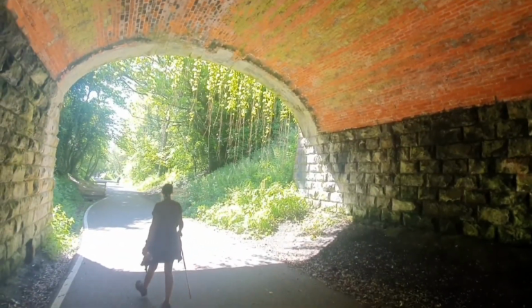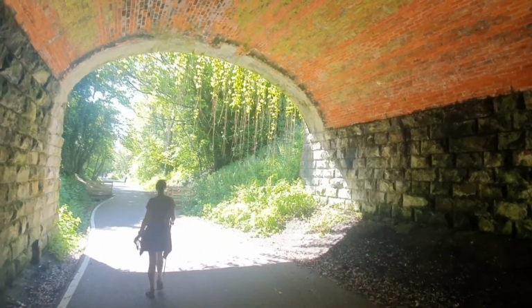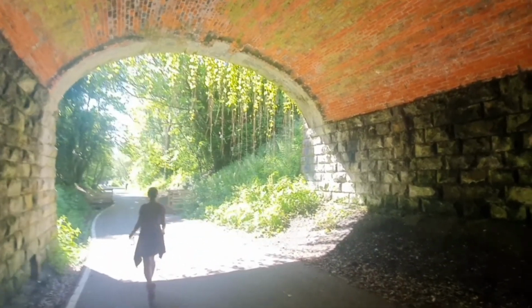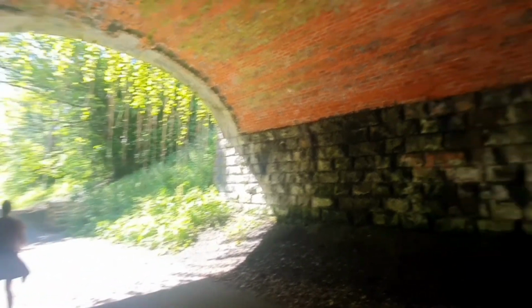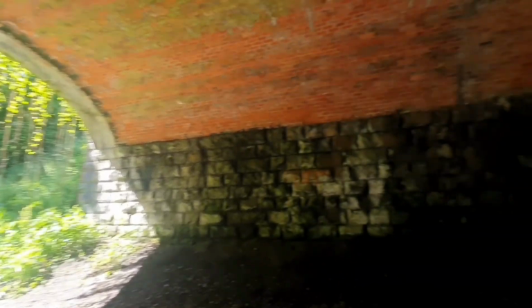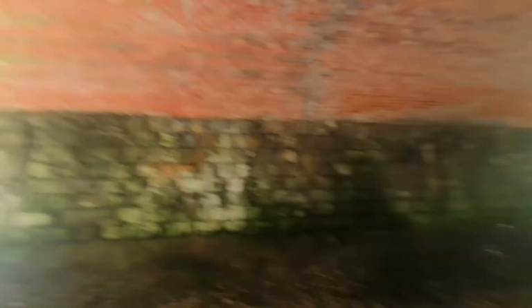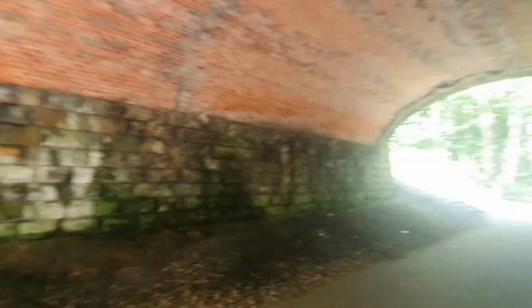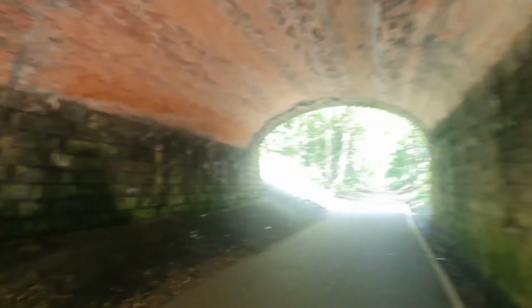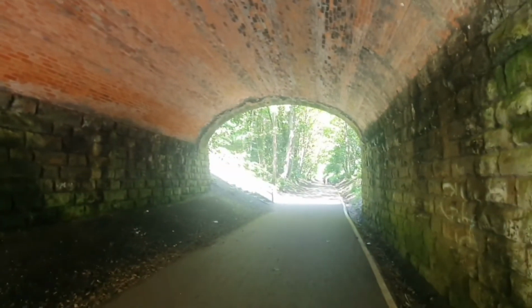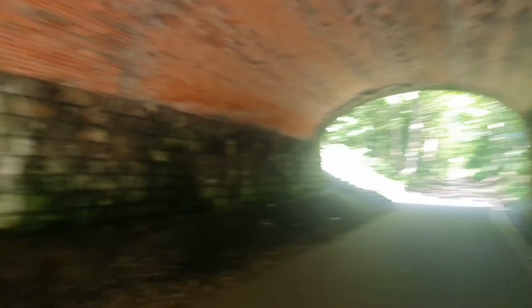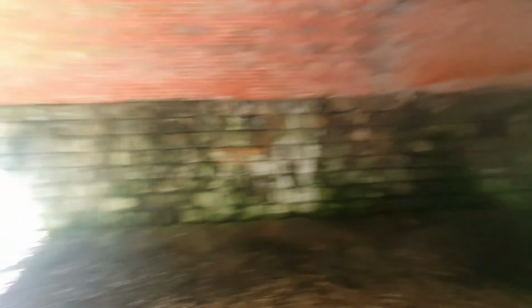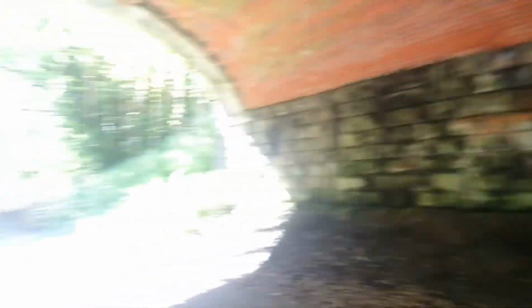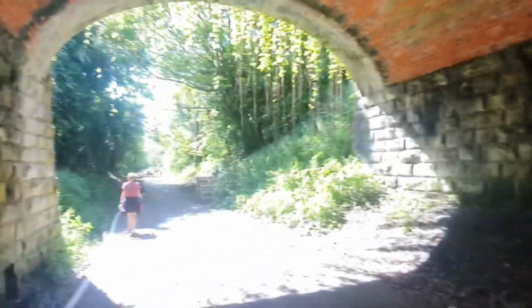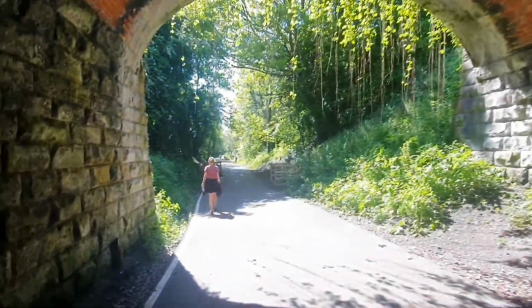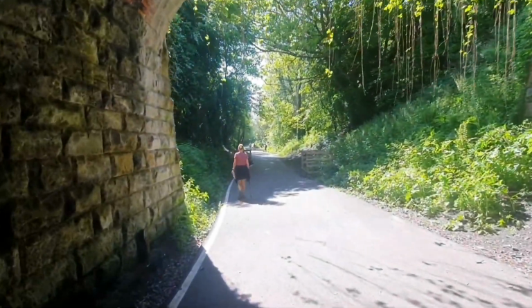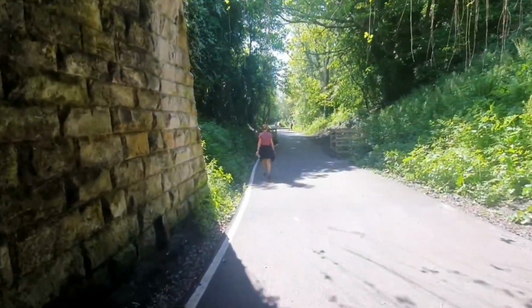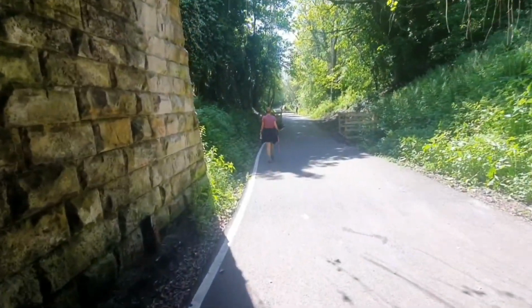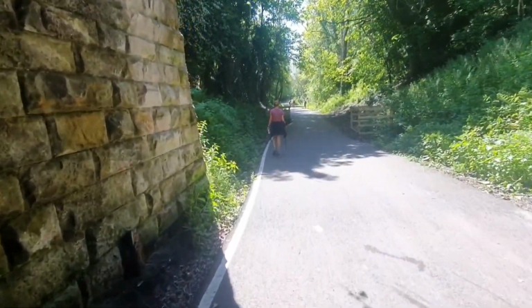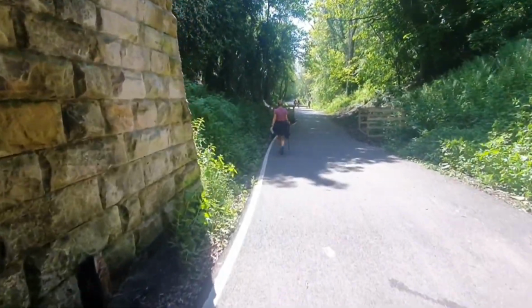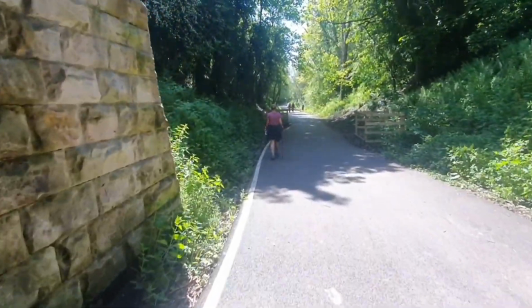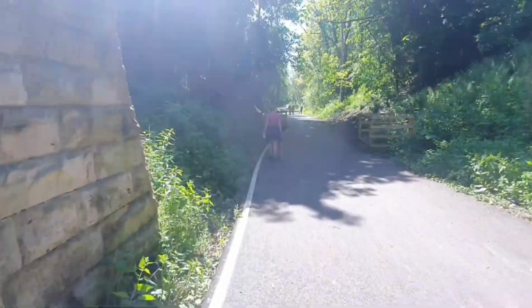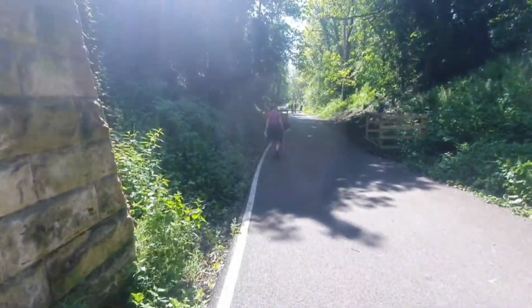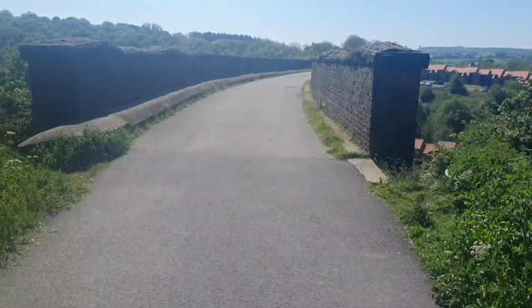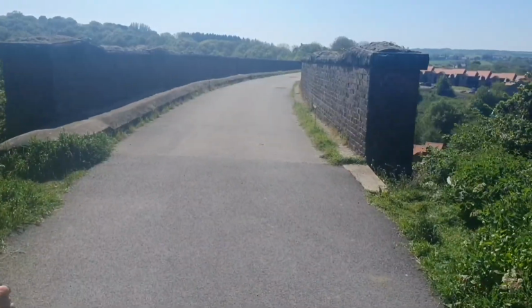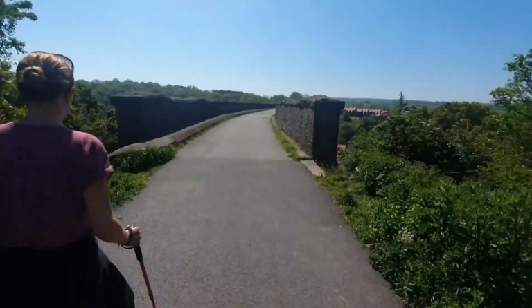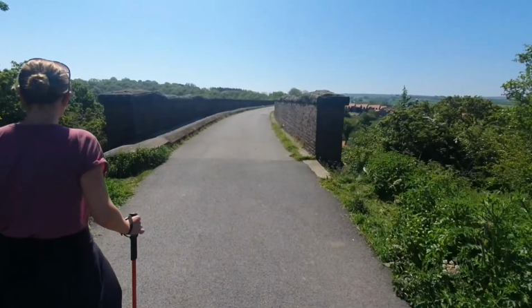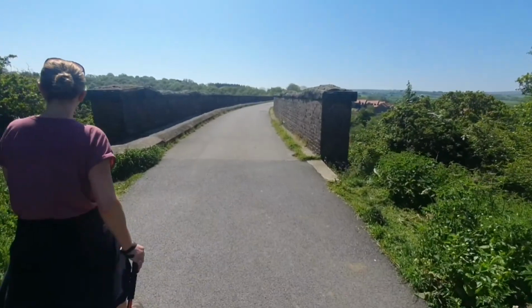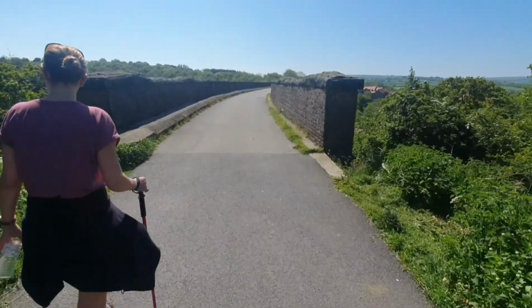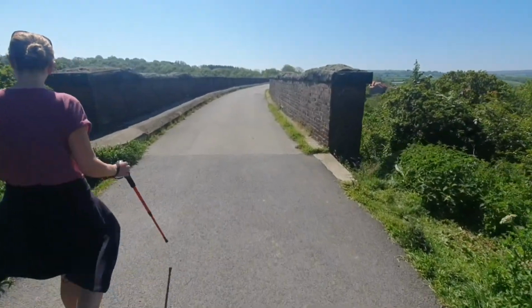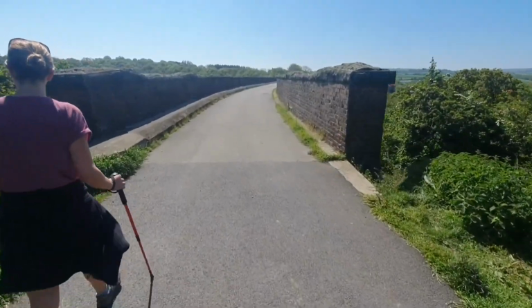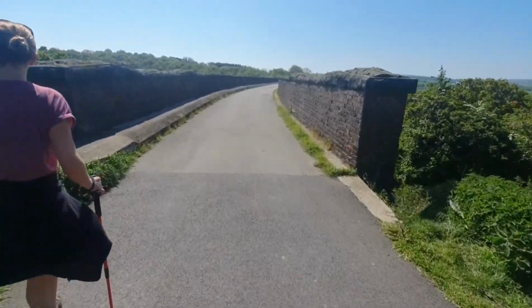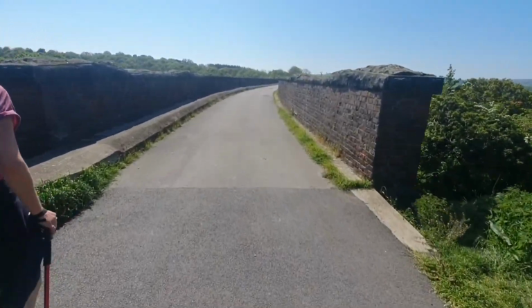We're going through one of the railway tunnels now and I'm assuming we're going to get to the viaduct. And here we are on top of the viaduct.